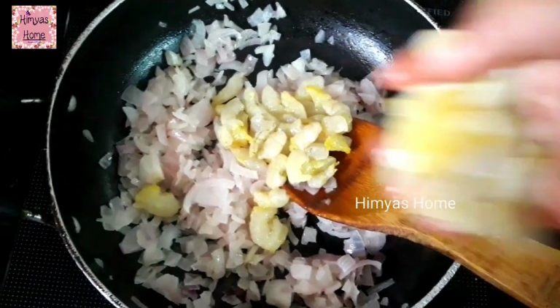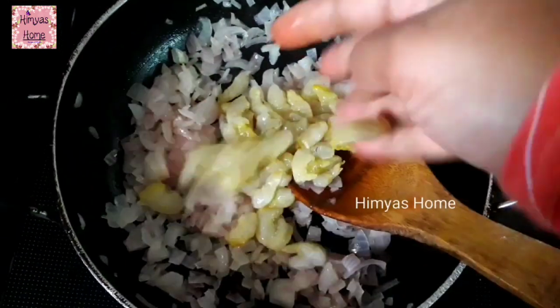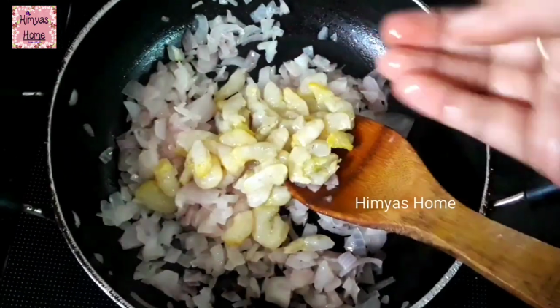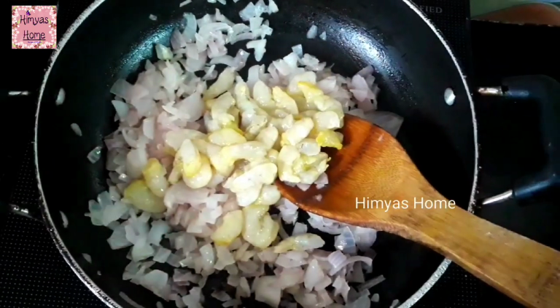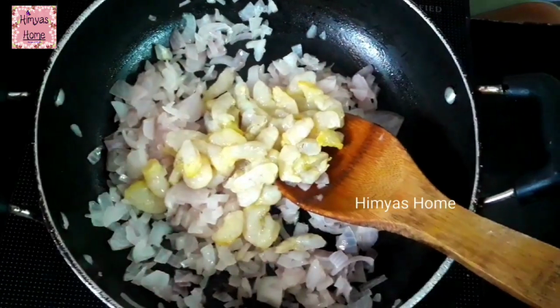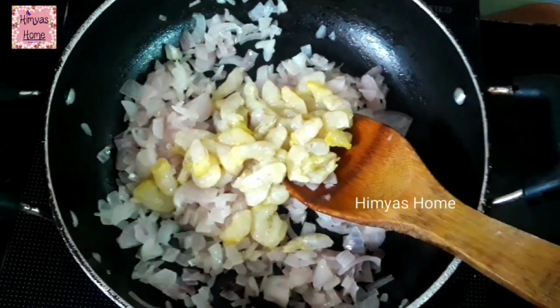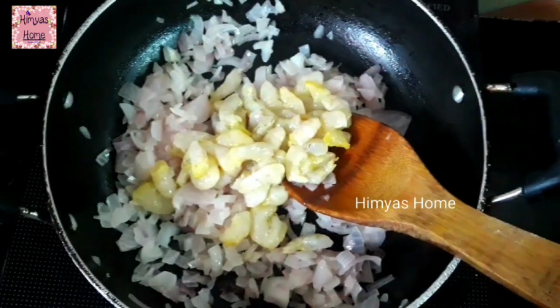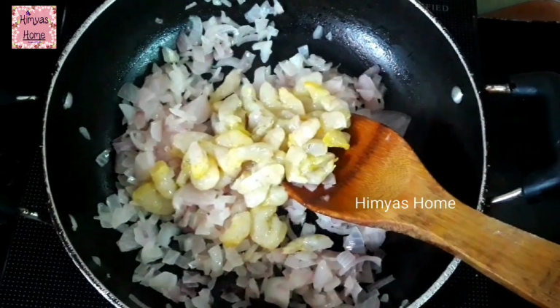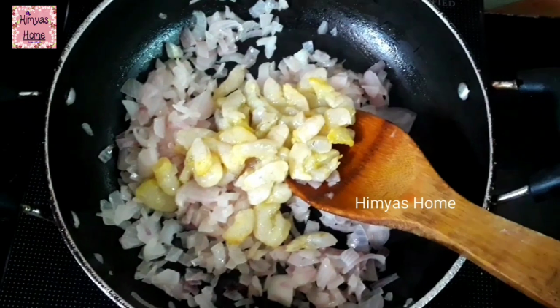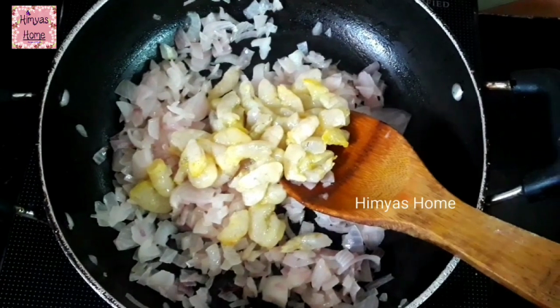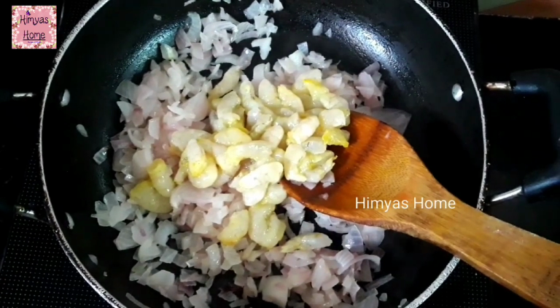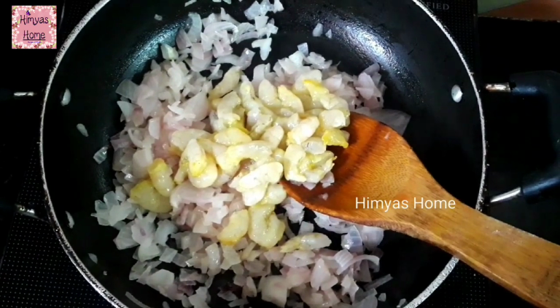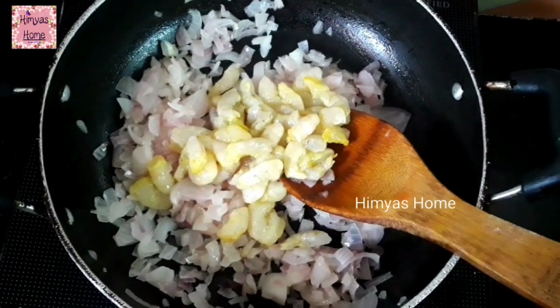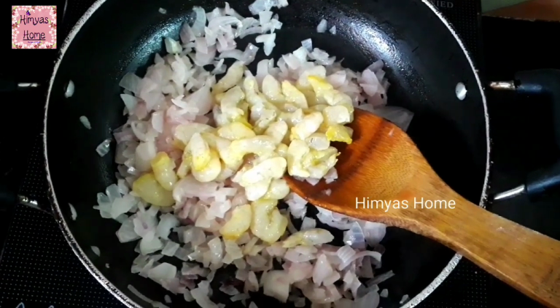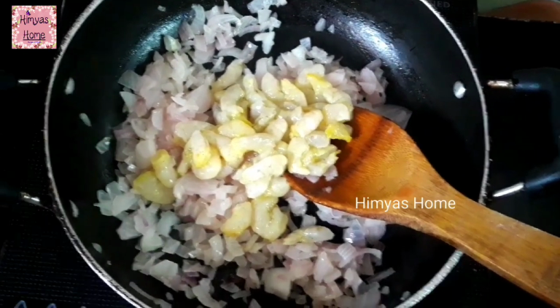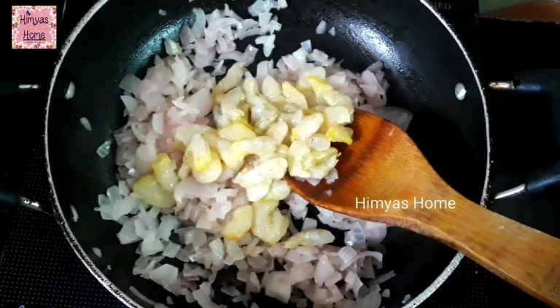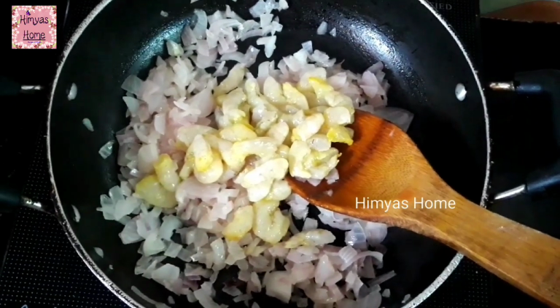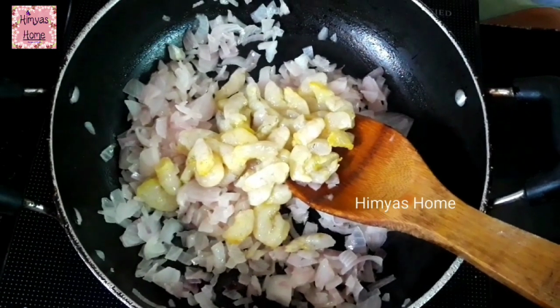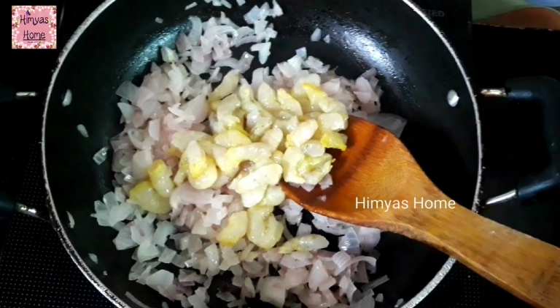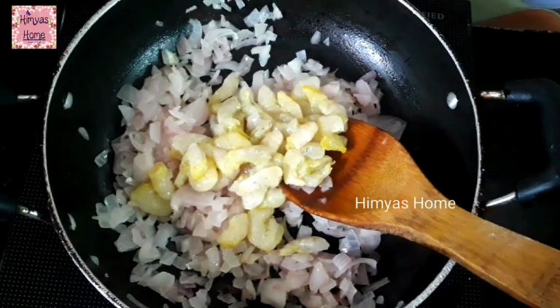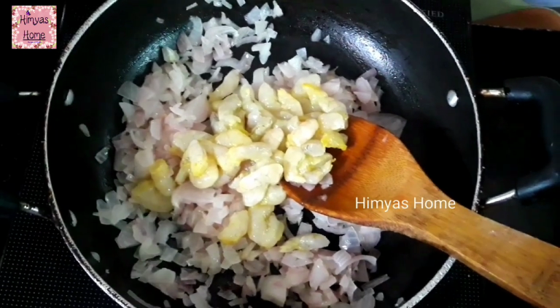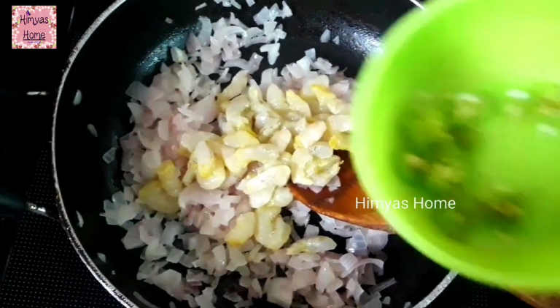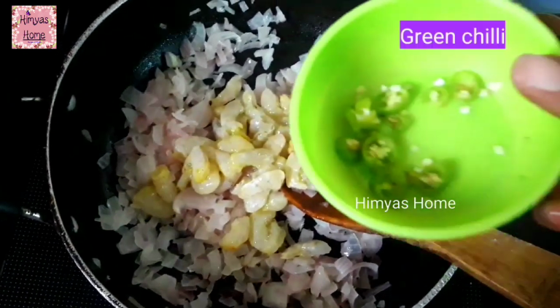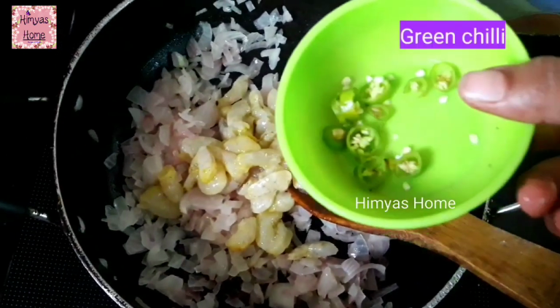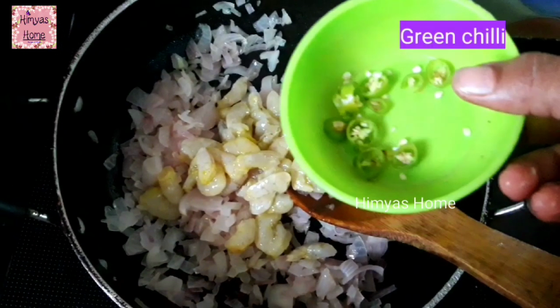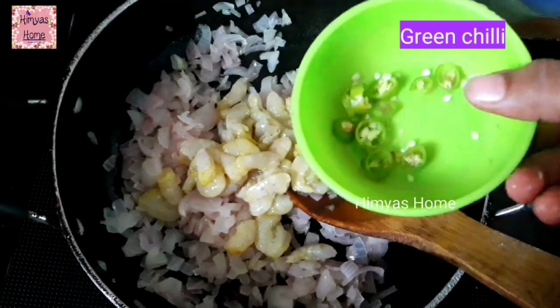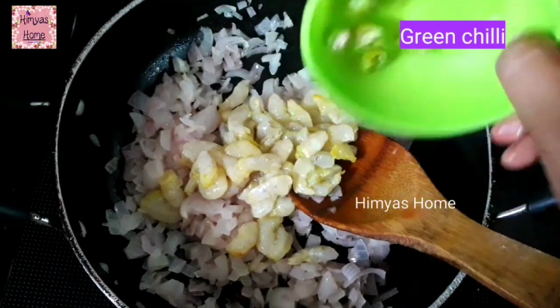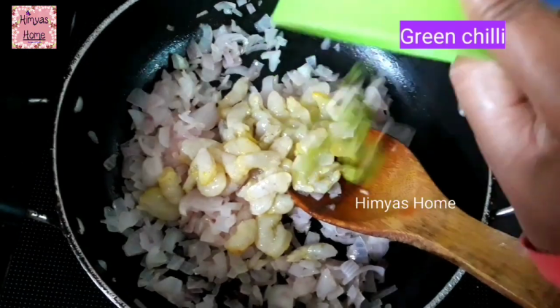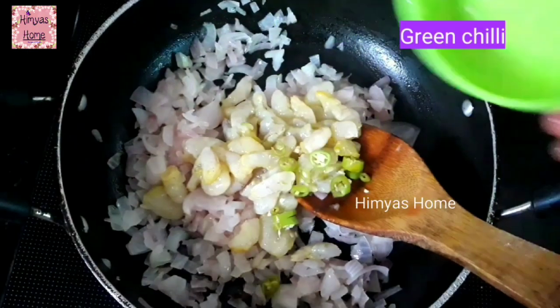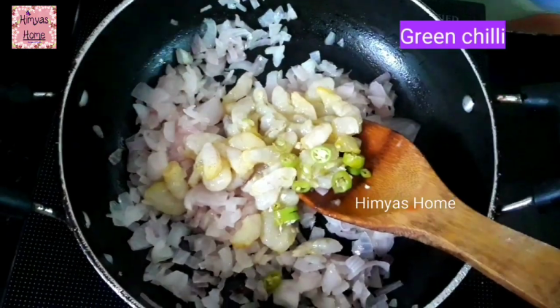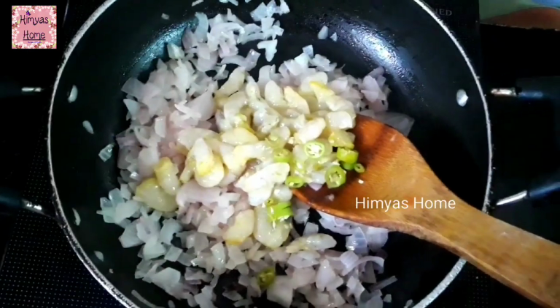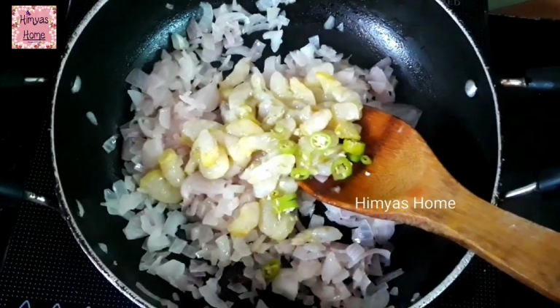You can cut two pieces, or you can cut it all together.